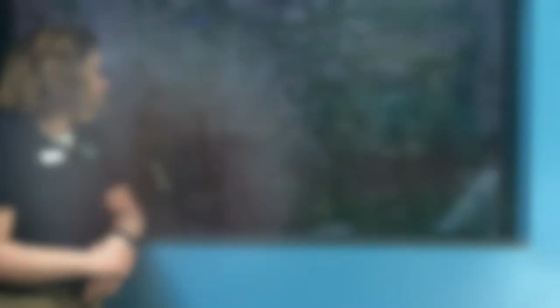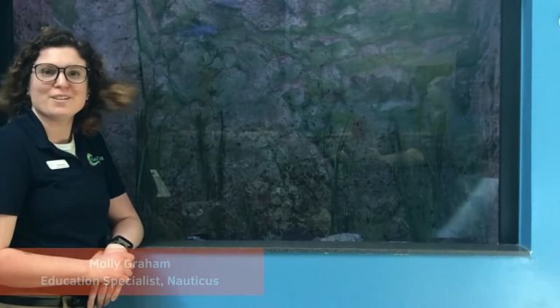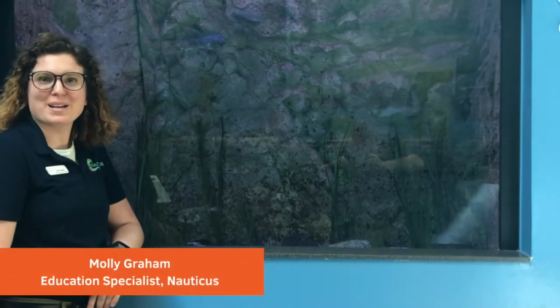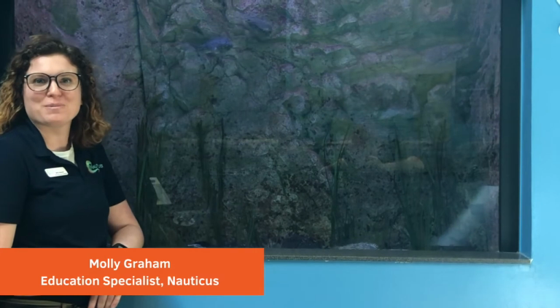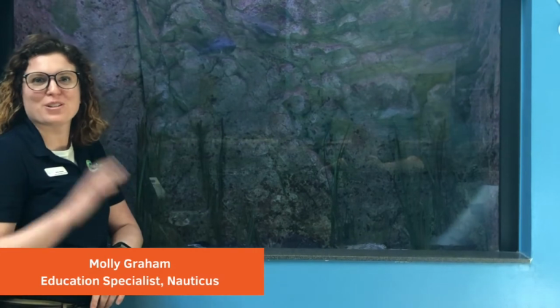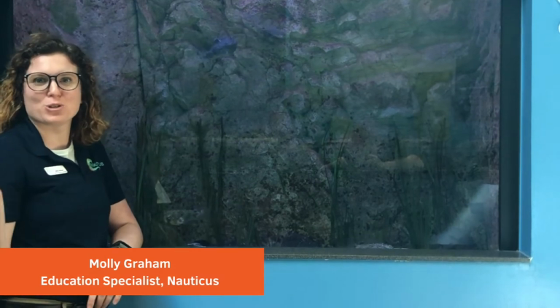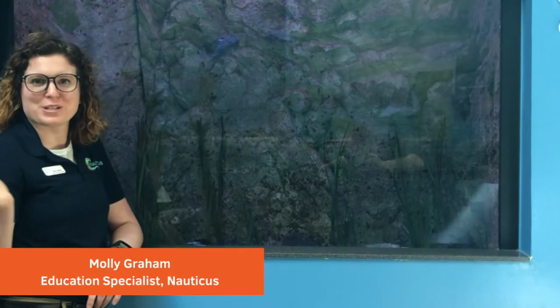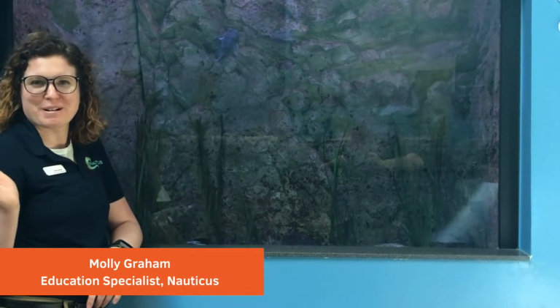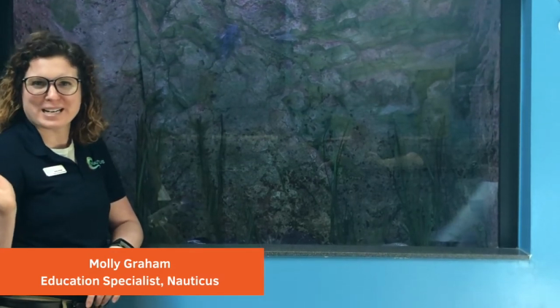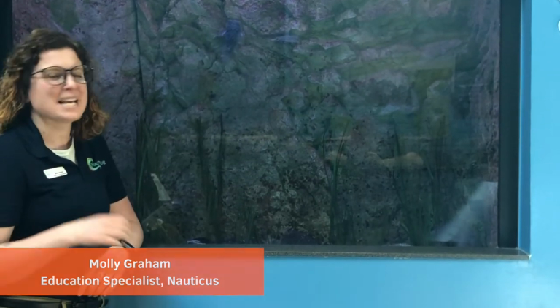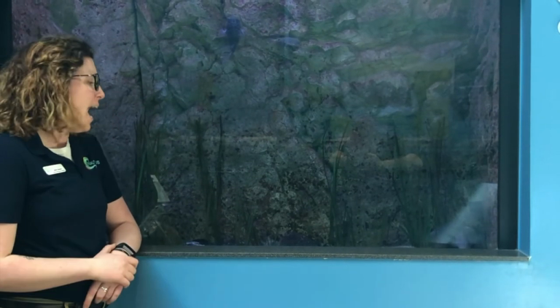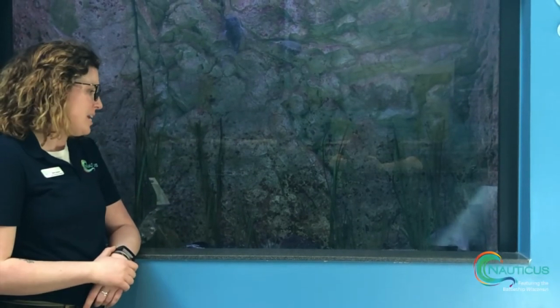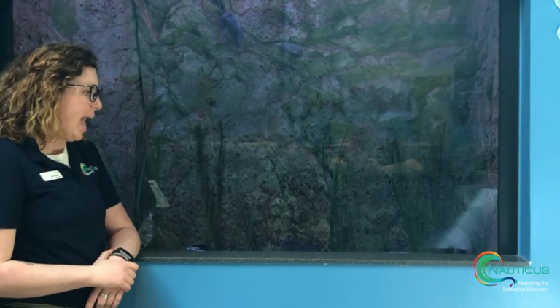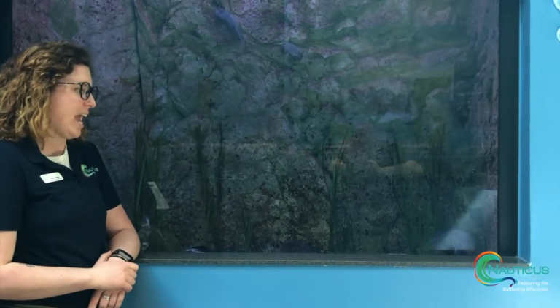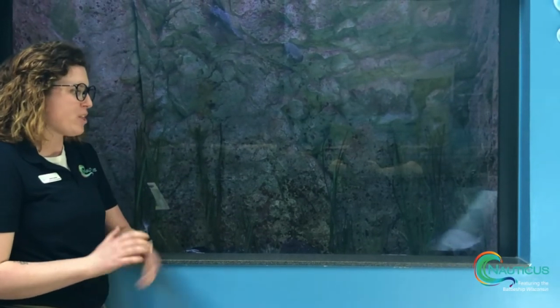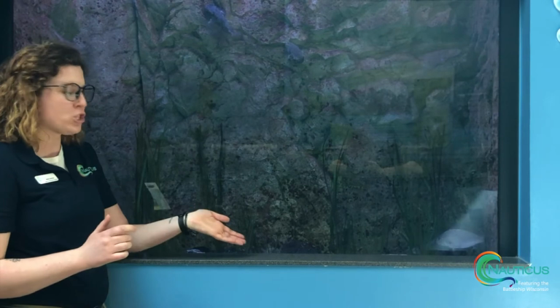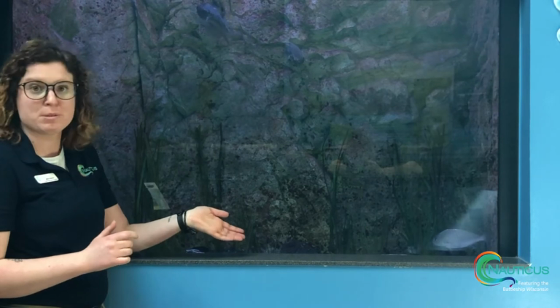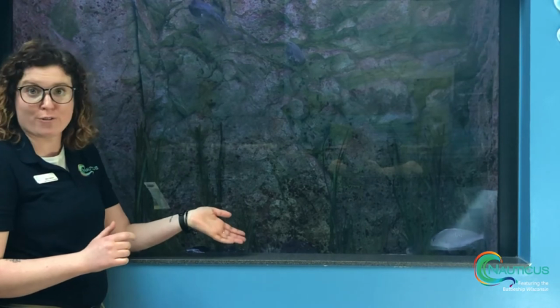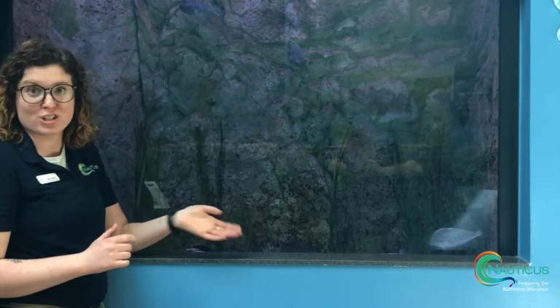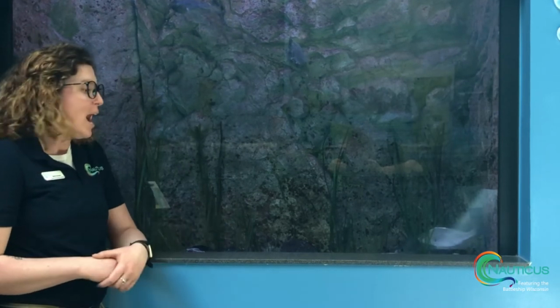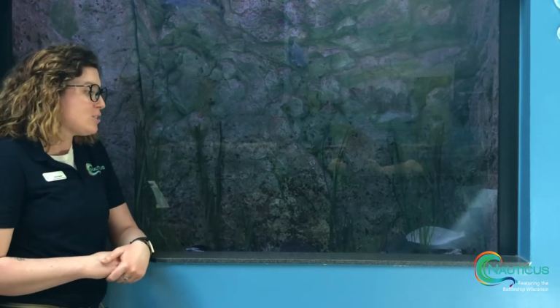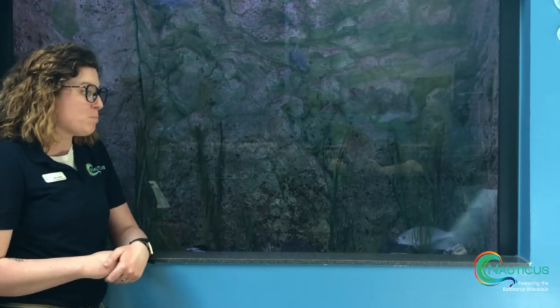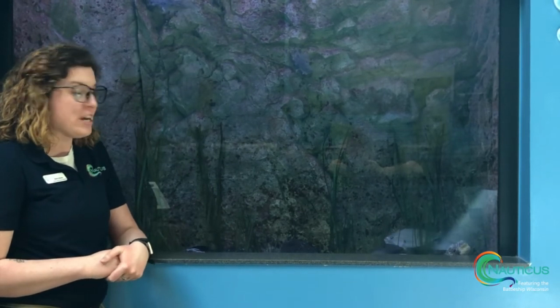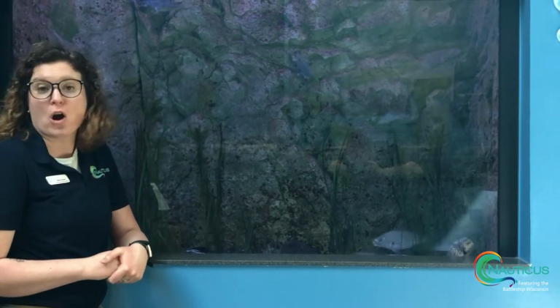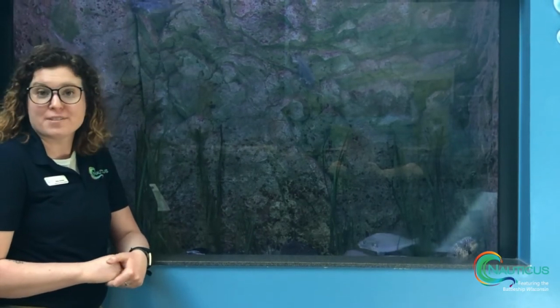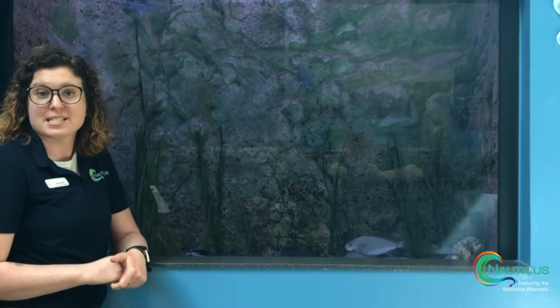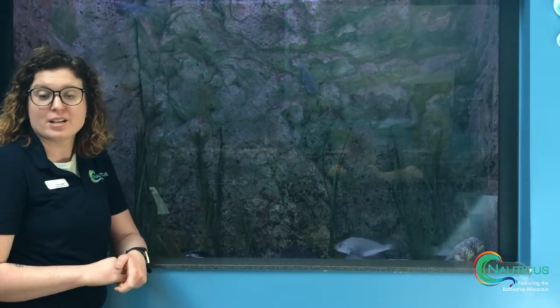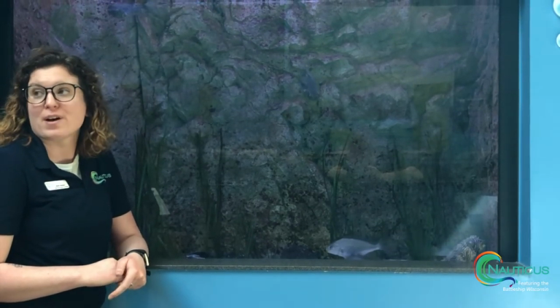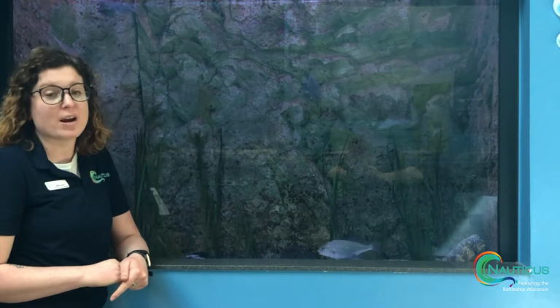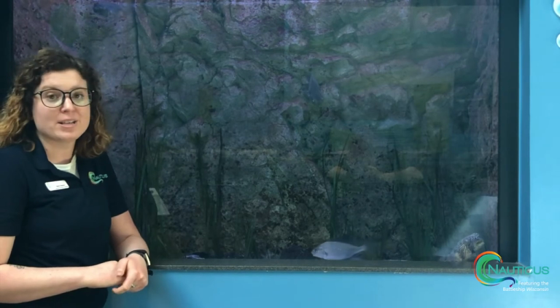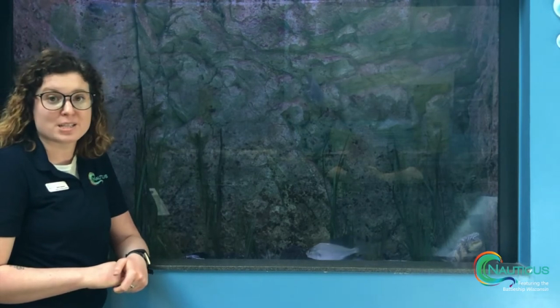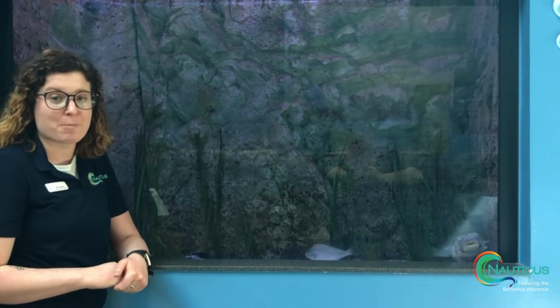Hi everybody! Welcome to another virtual adventure here at Nauticus. I am here hanging out with our striped burr fish. These burr fish are native to this area - you can find them right out in the Chesapeake Bay.